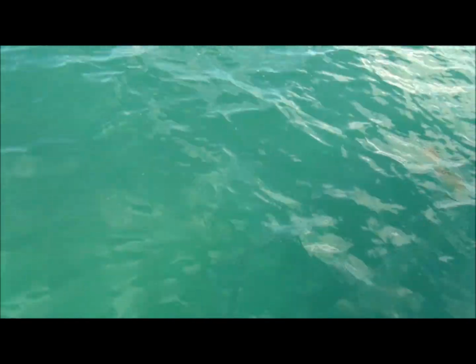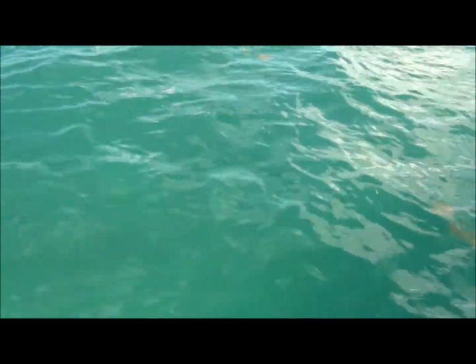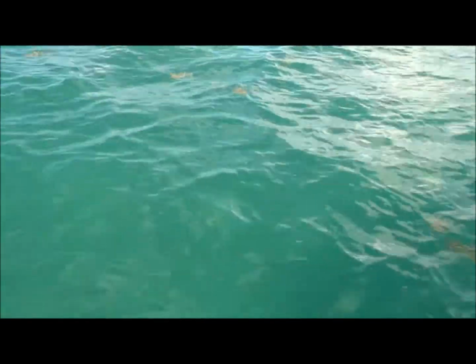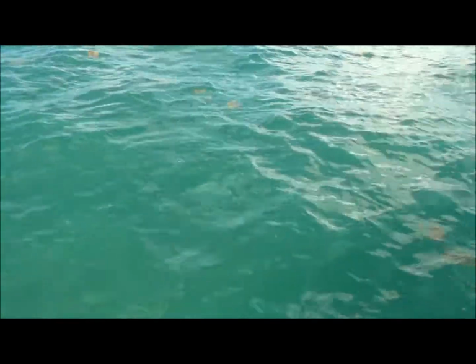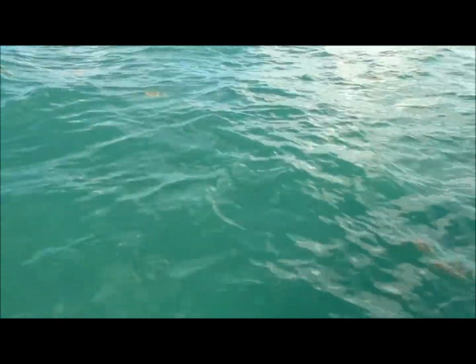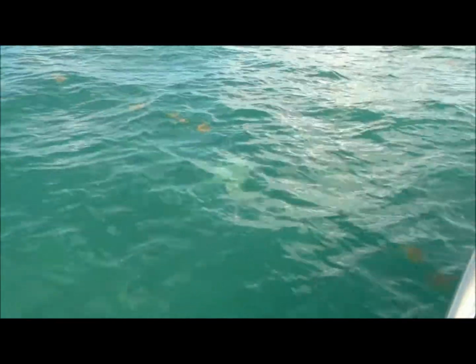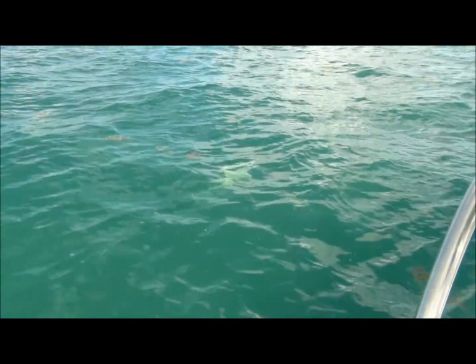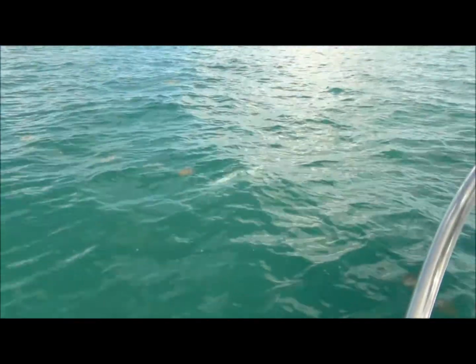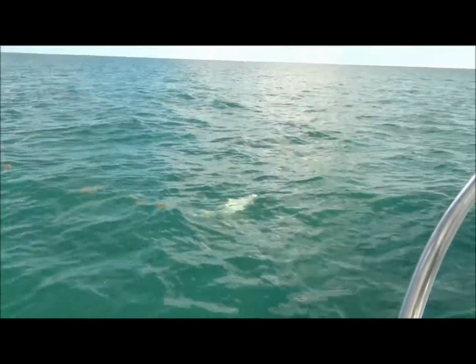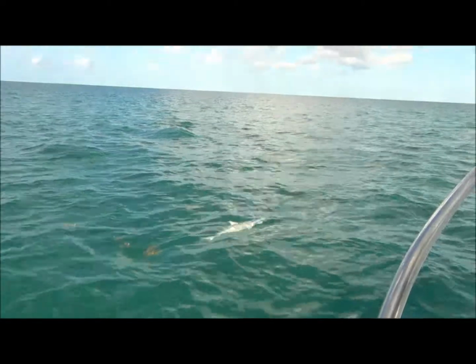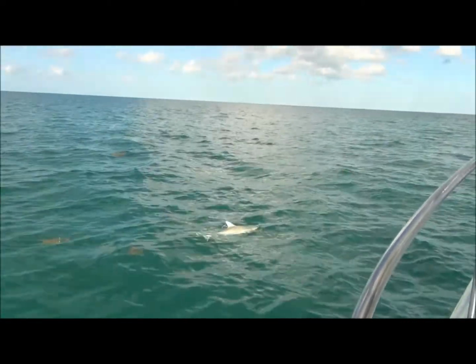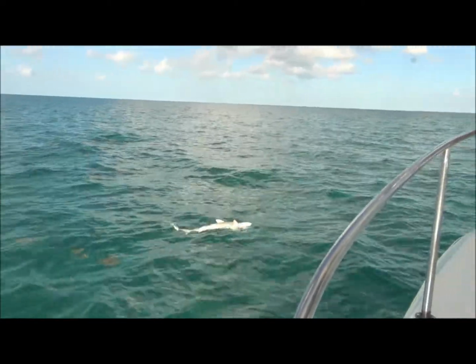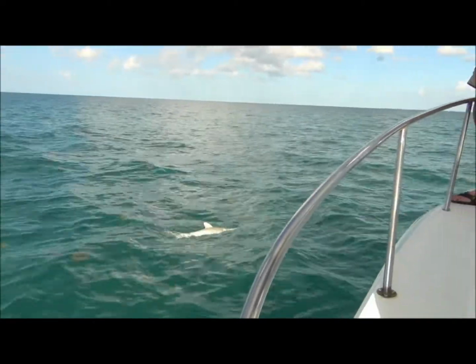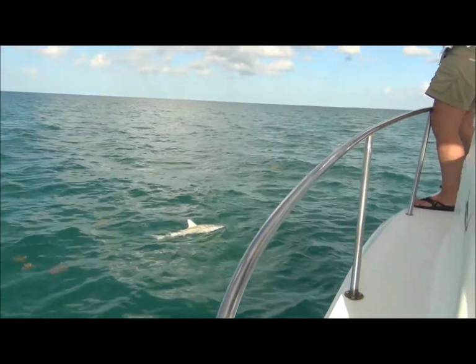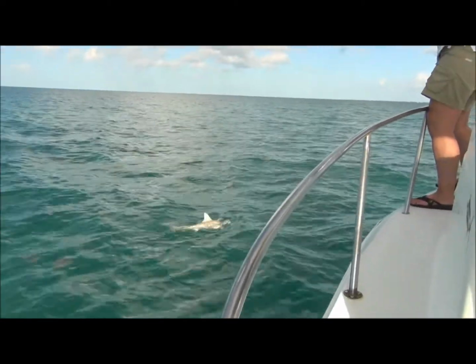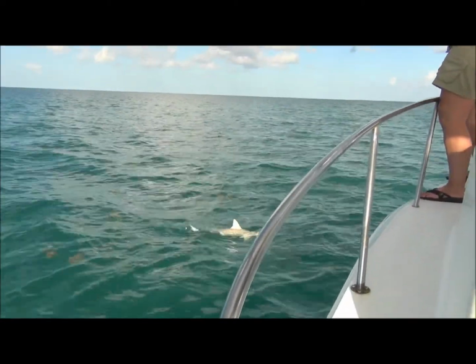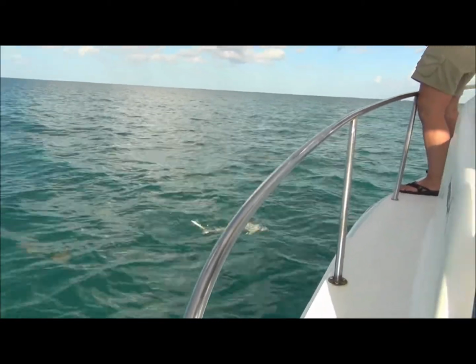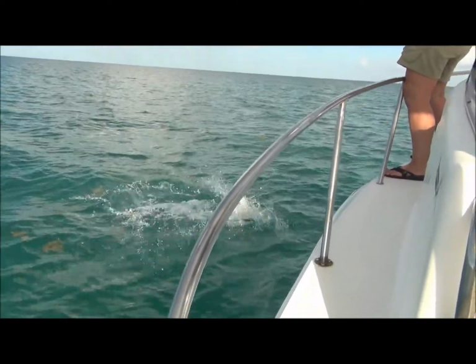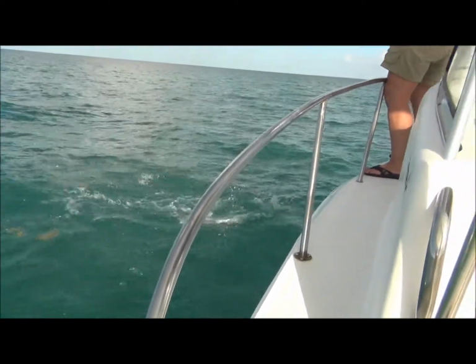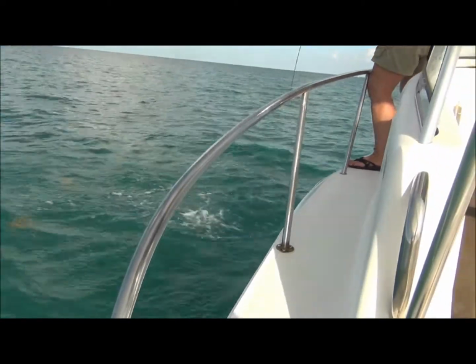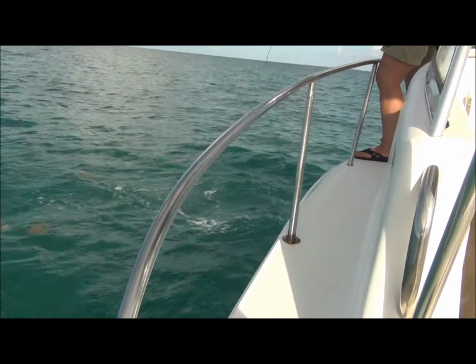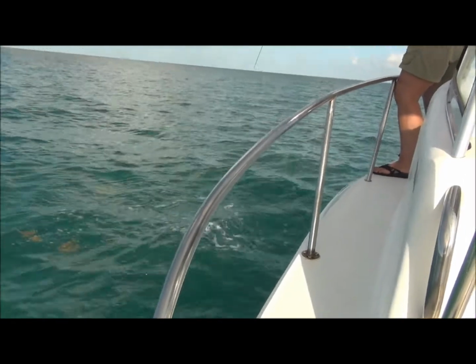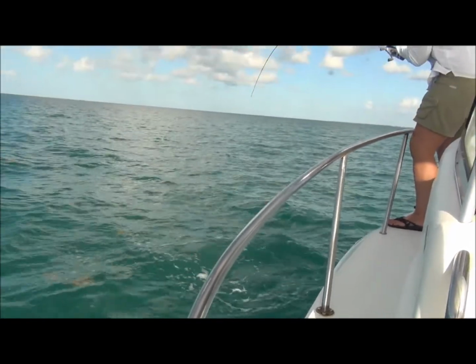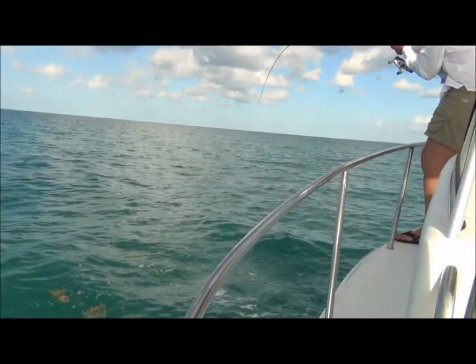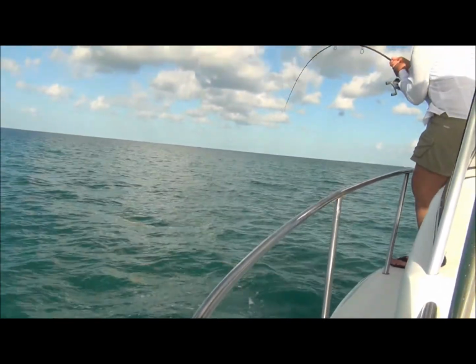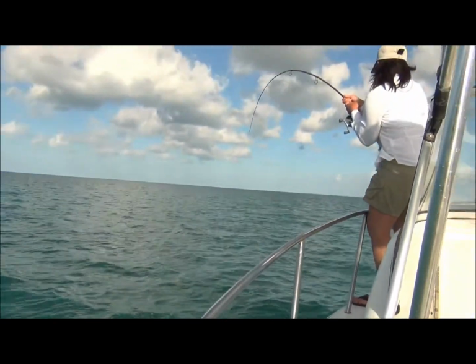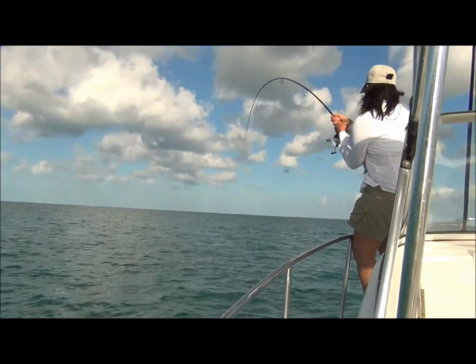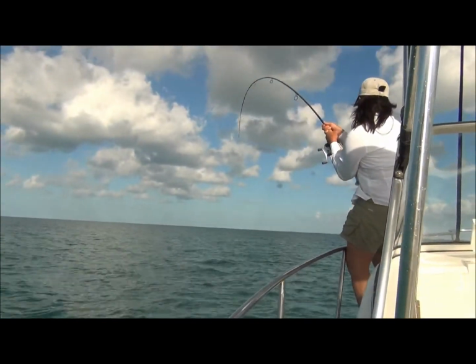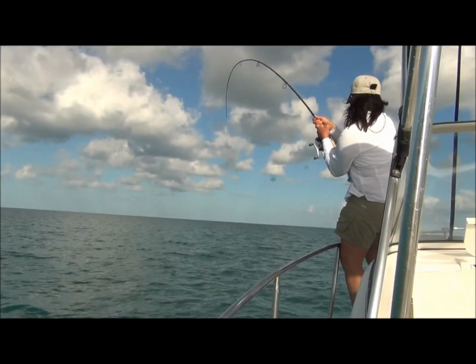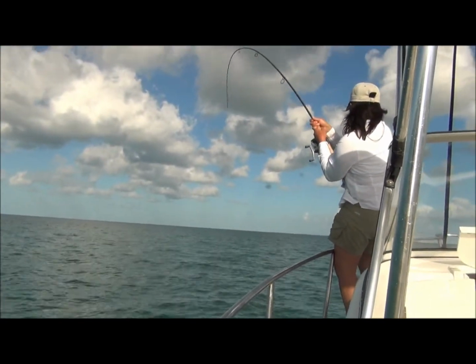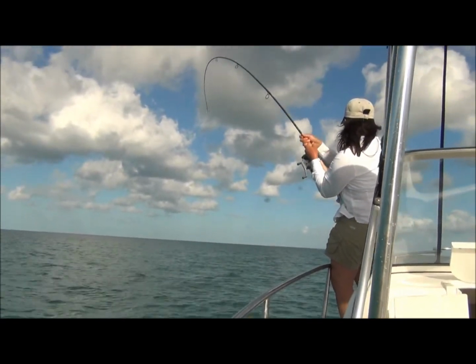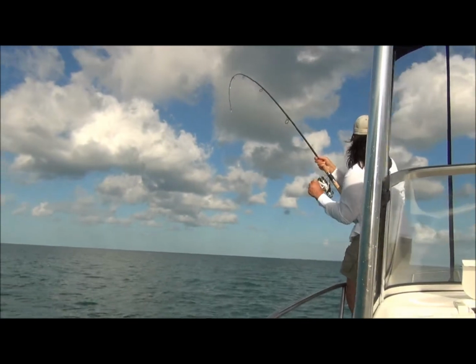There it is, there we are. I'm just going to release it. Whoa, it might be releasing itself in a minute! Okay, we've got a good look at it — I'm going to release this shark.